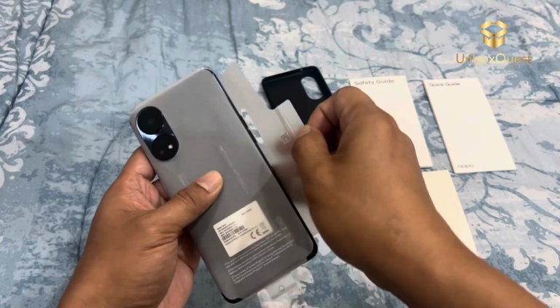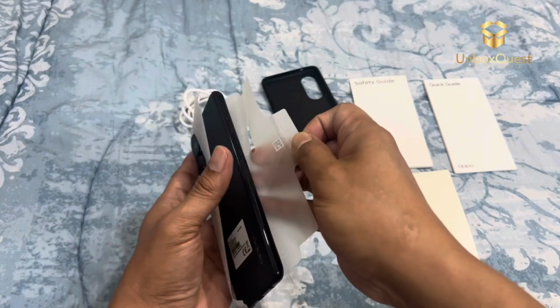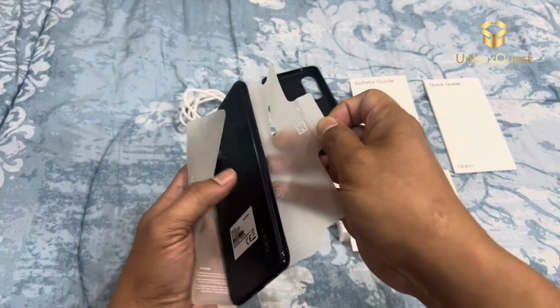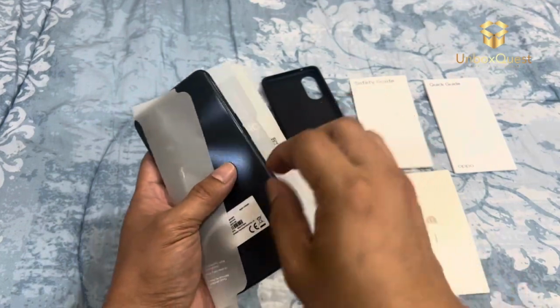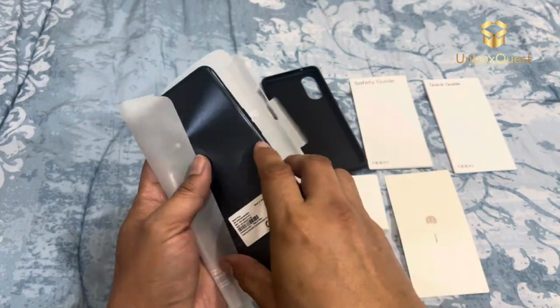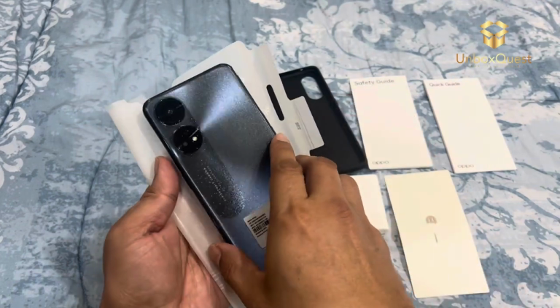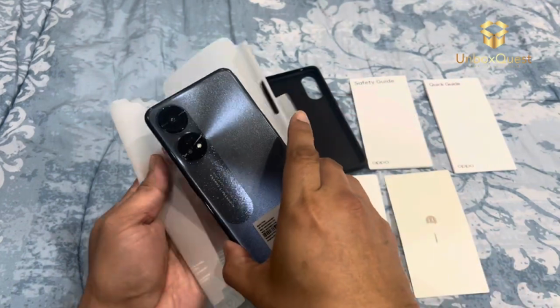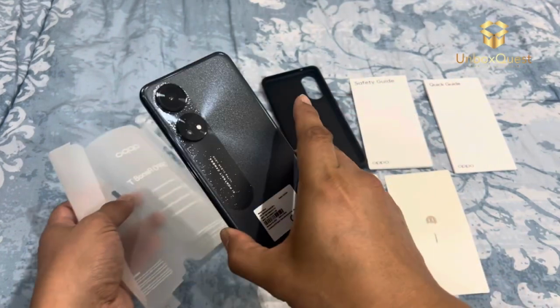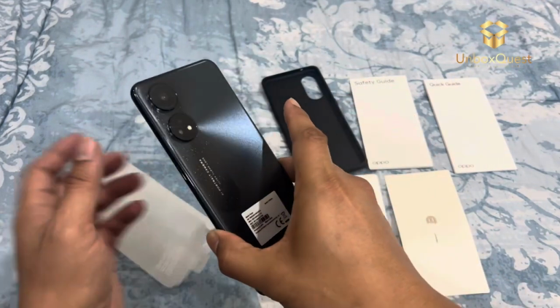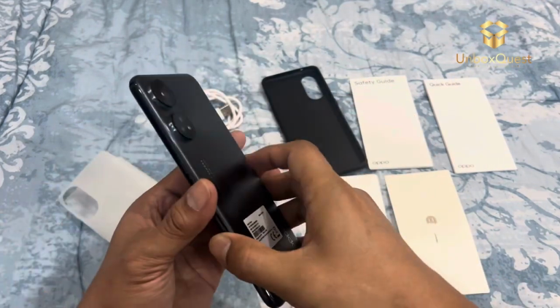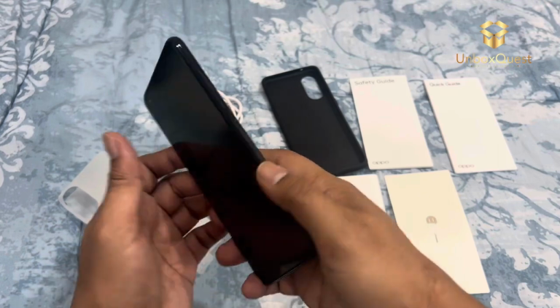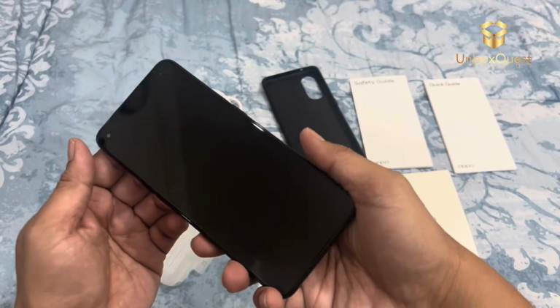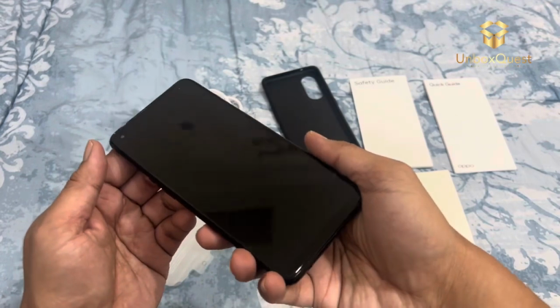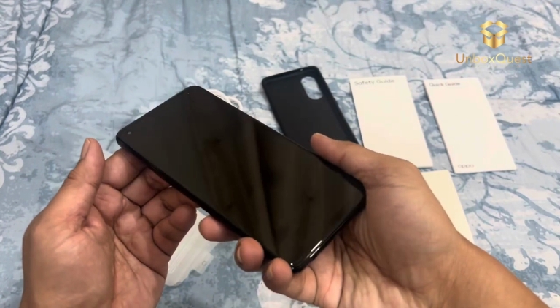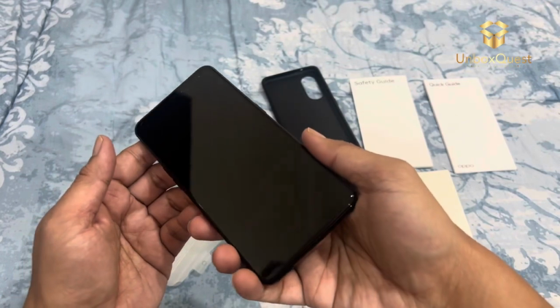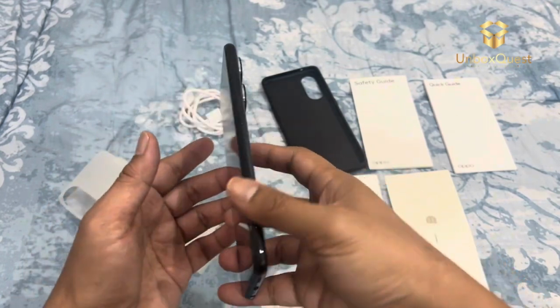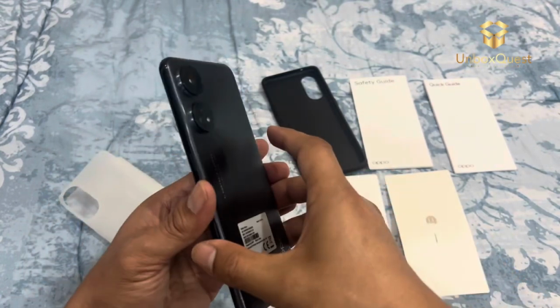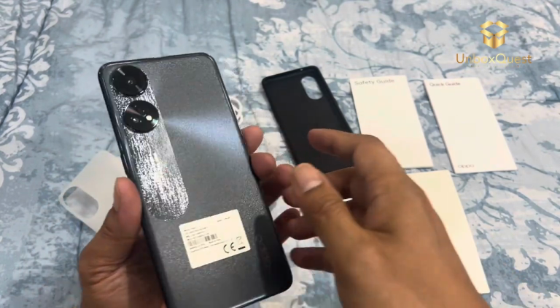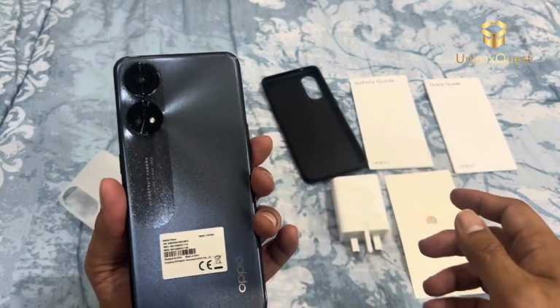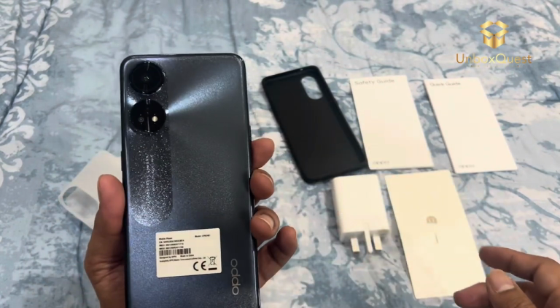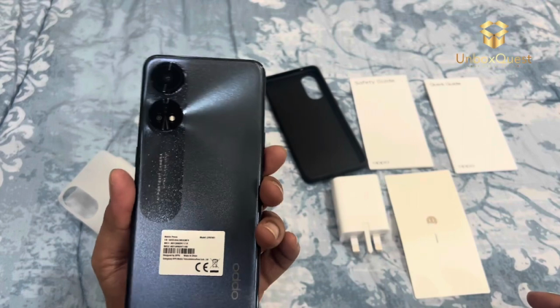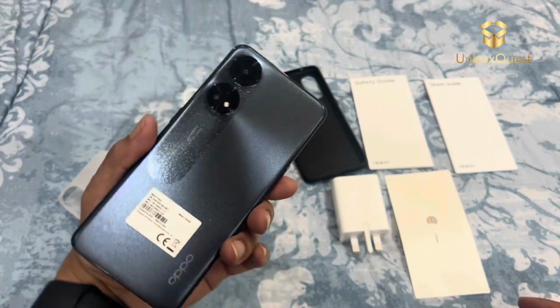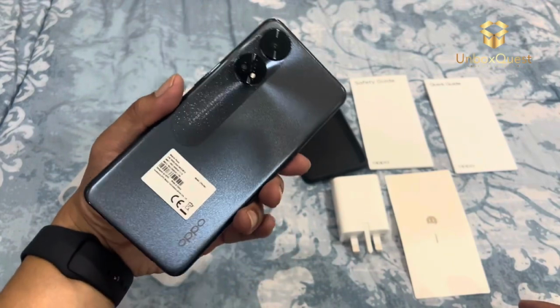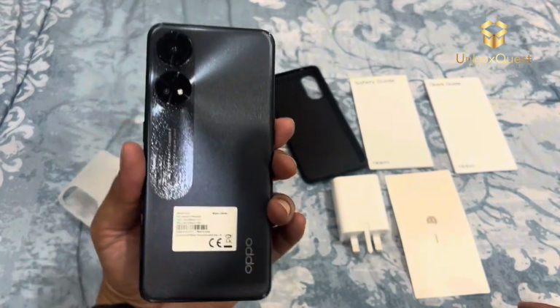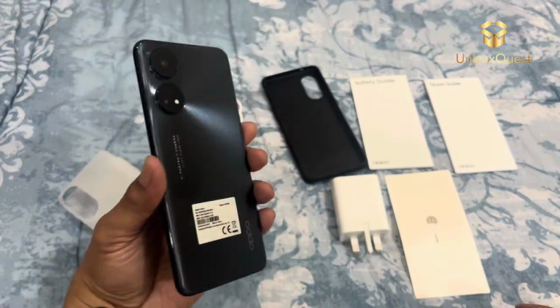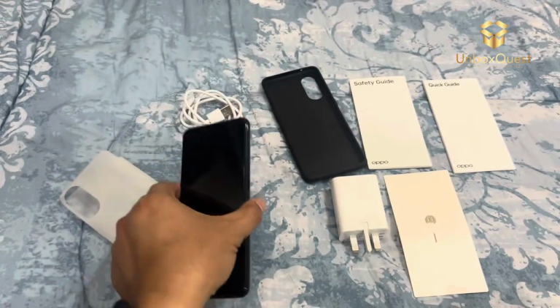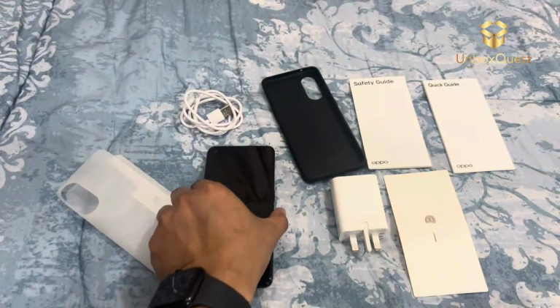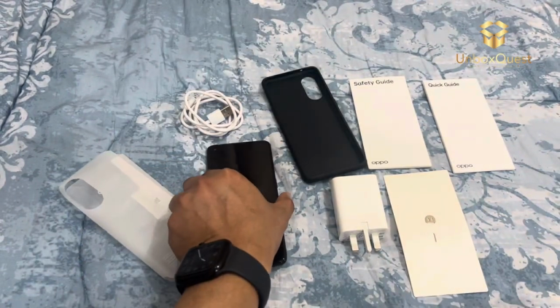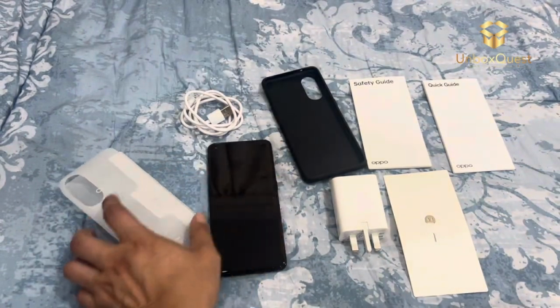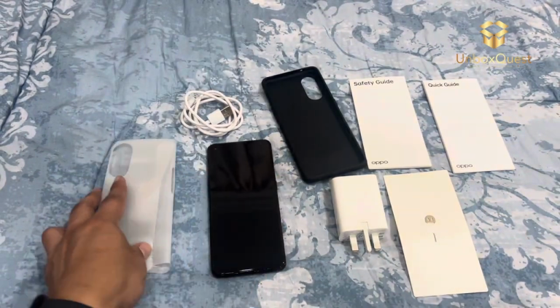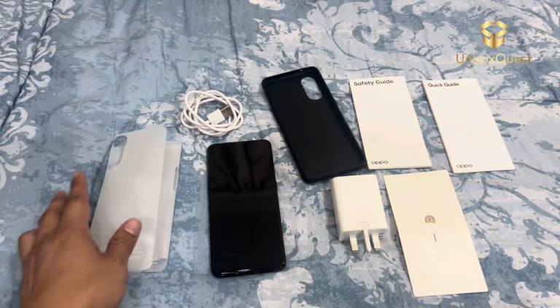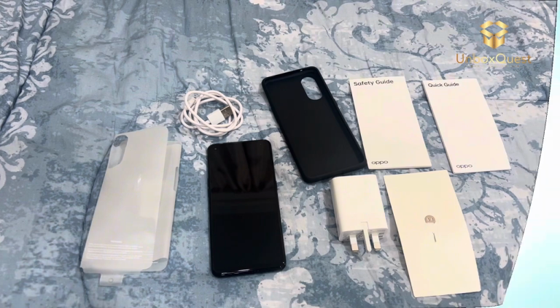That's it for today's unboxing and first impressions of the Oppo Reno8T. If you enjoyed this video, don't forget to like and subscribe for more content. Let me know in the comments what you'd like to see next. Thanks for watching, and I'll see you in the next one.